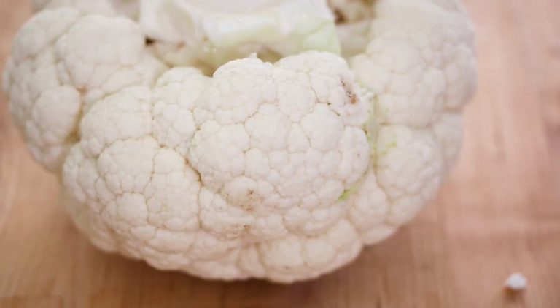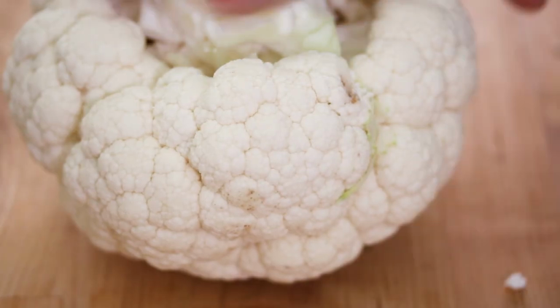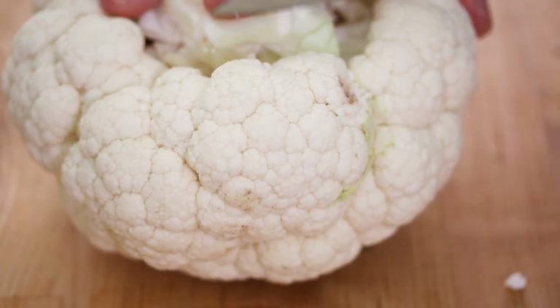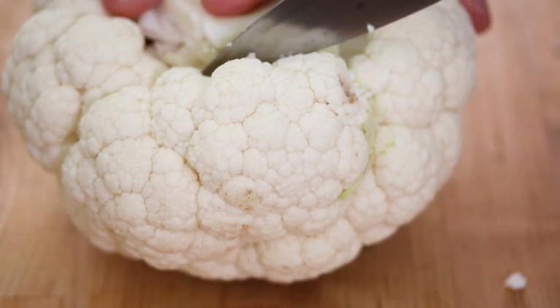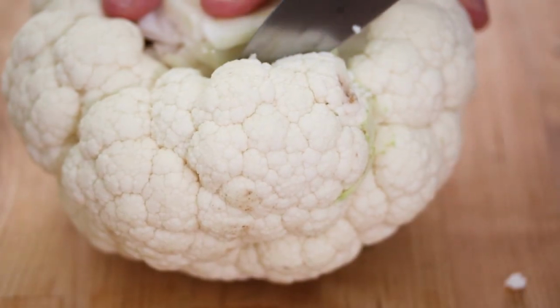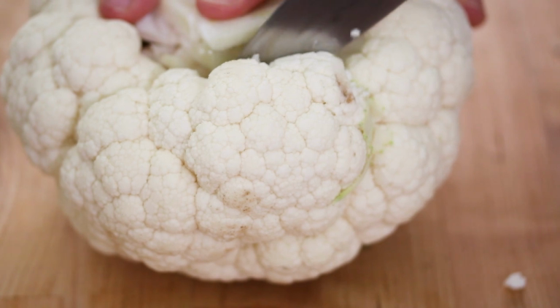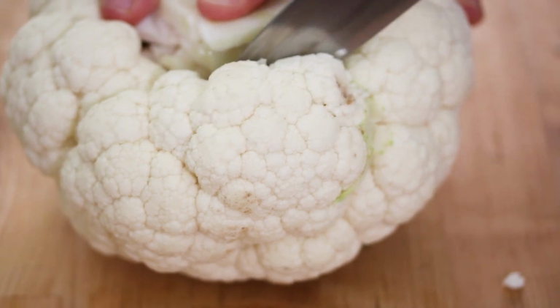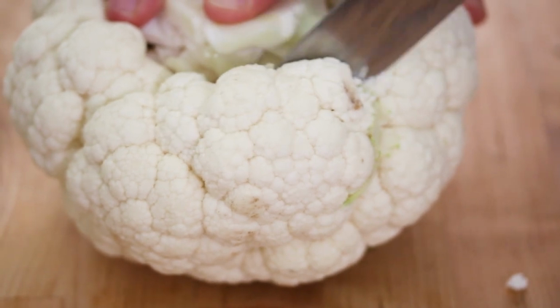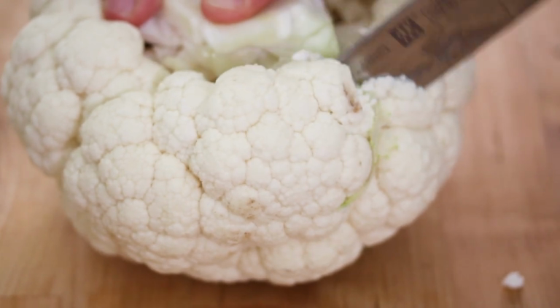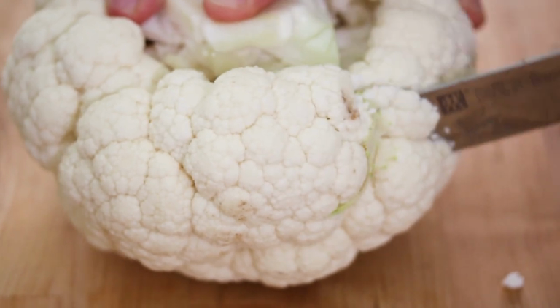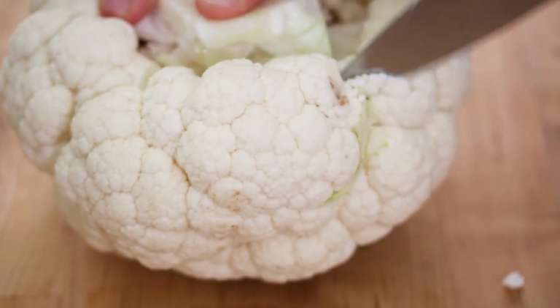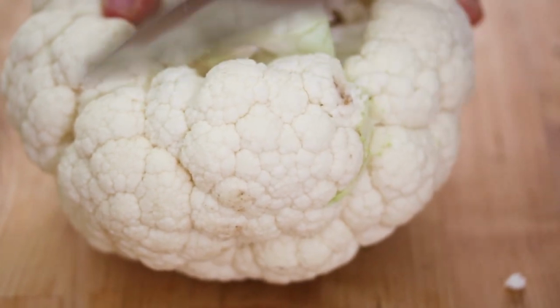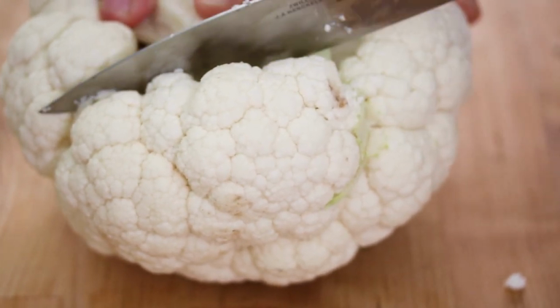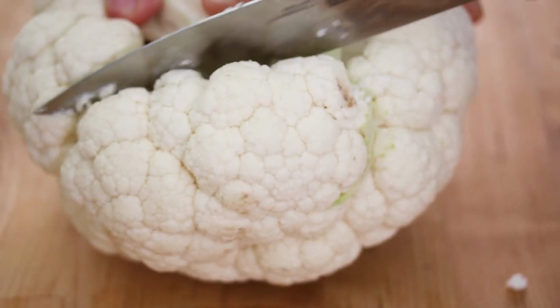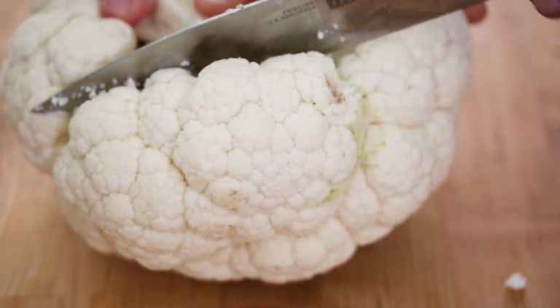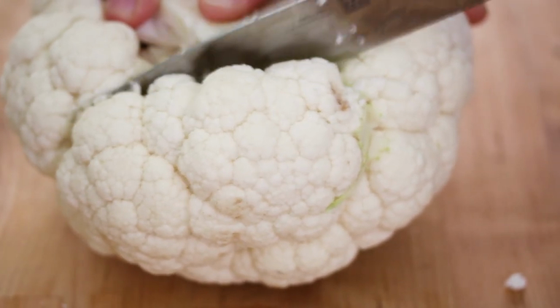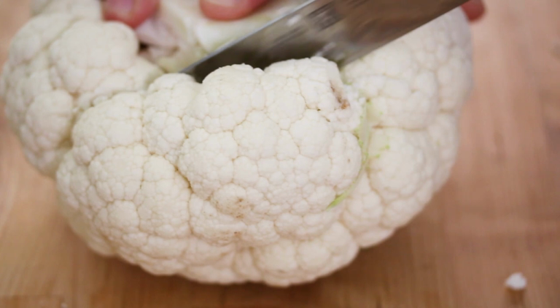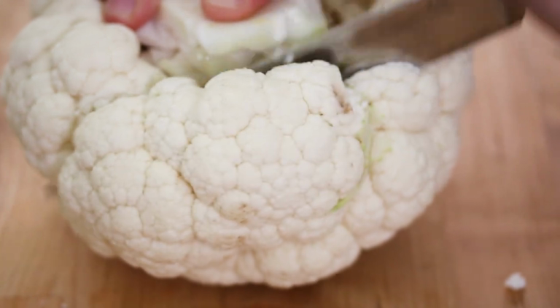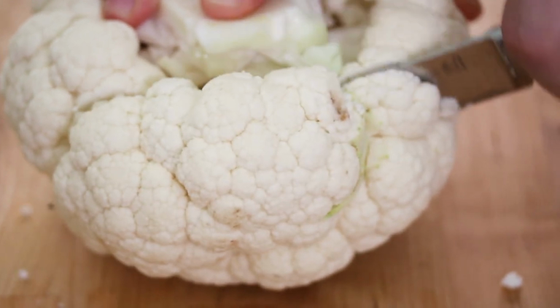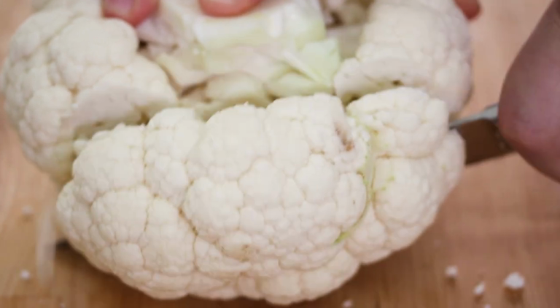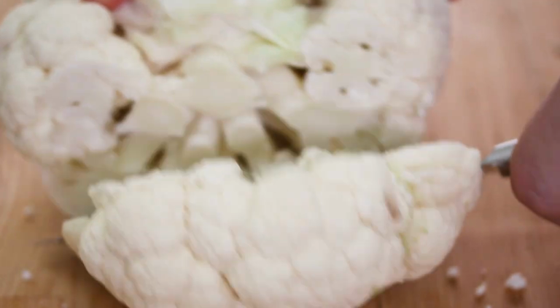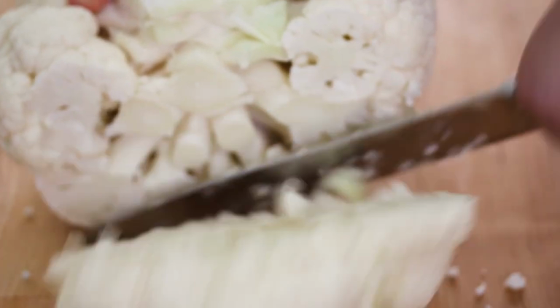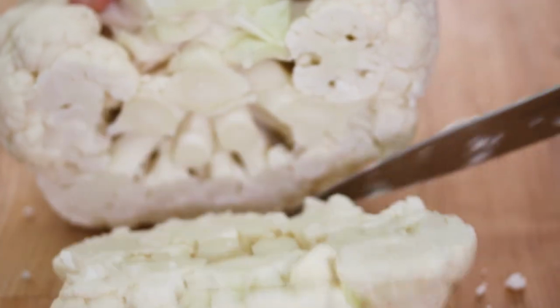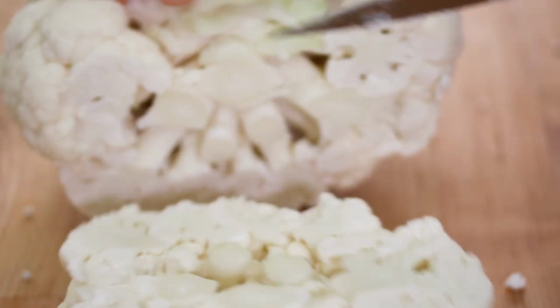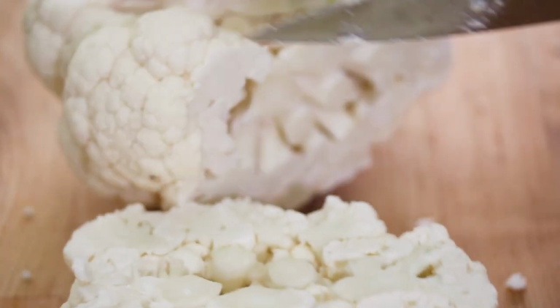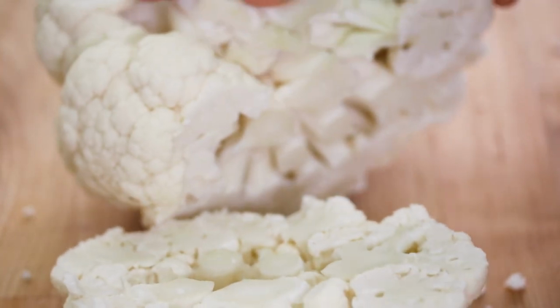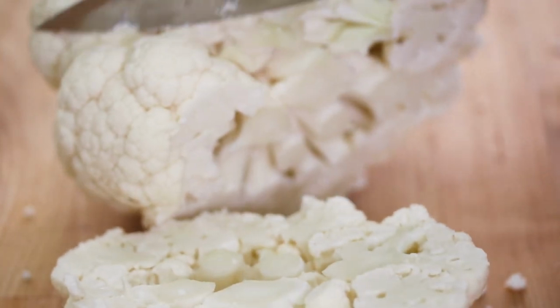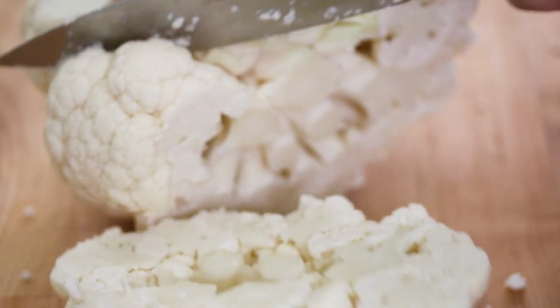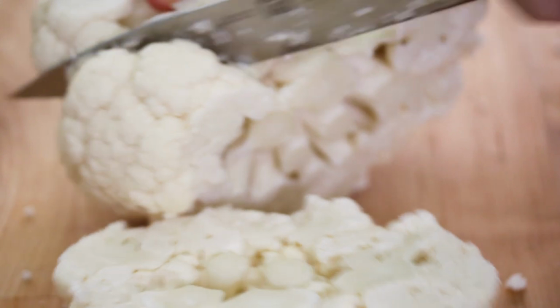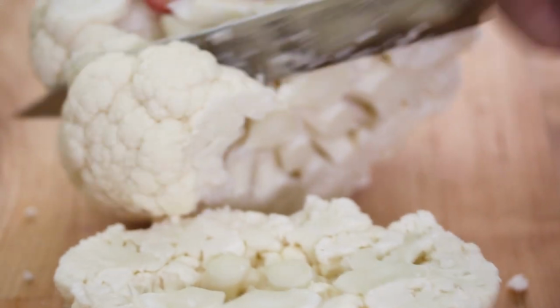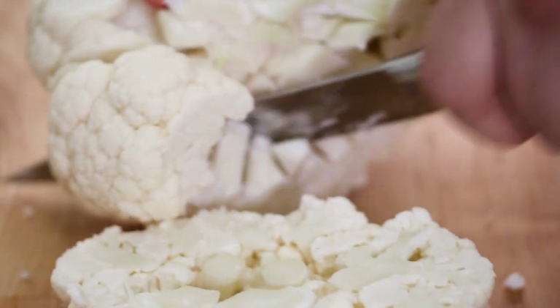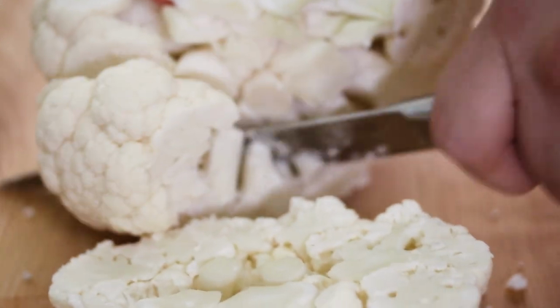Now that we've cut off the greens, we're just going to cut off the individual florets. You can just kind of chop it off because you're going to throw it in a food processor, so it doesn't really have to be perfect — or you're going to be grating it with a cheese grater, whatever's easiest.